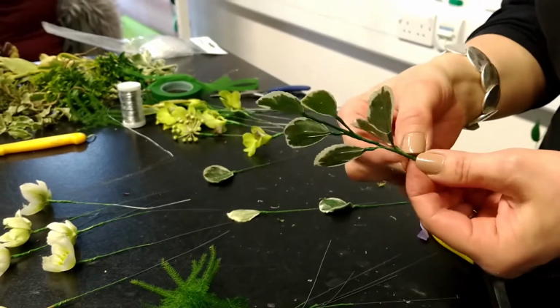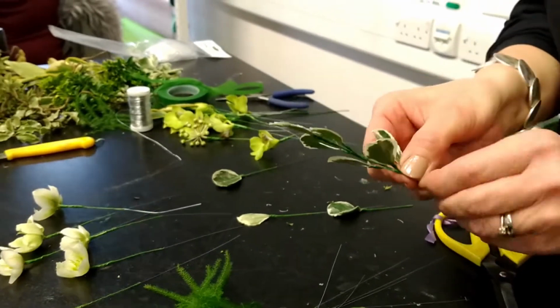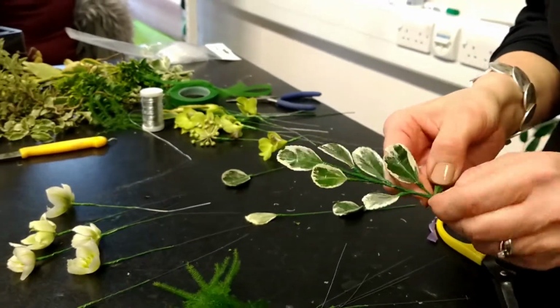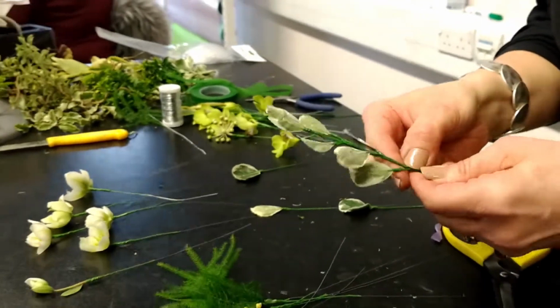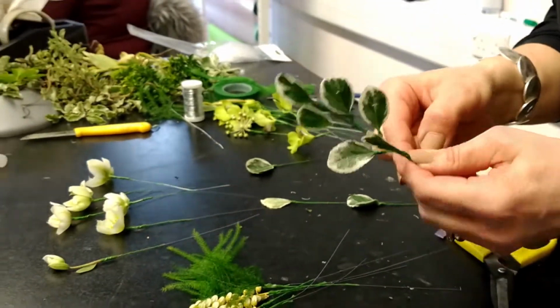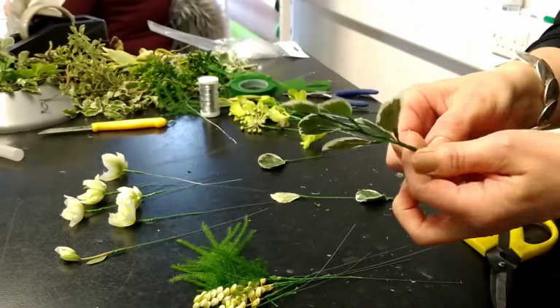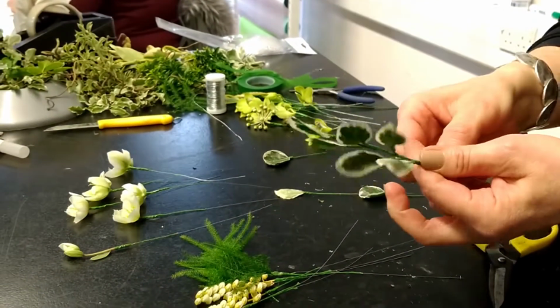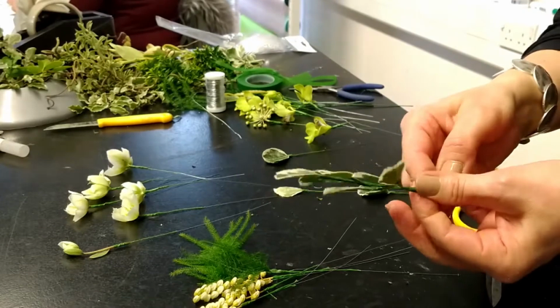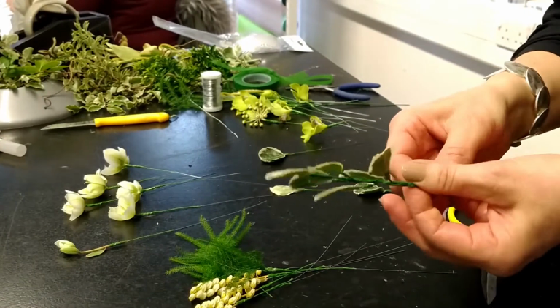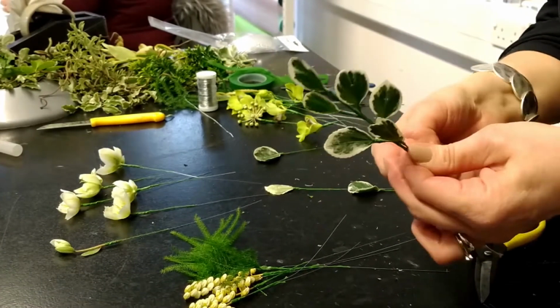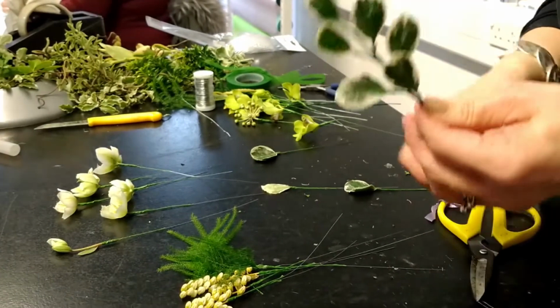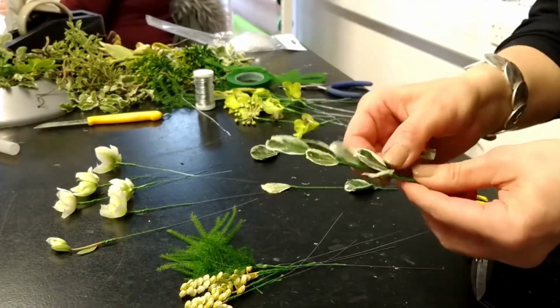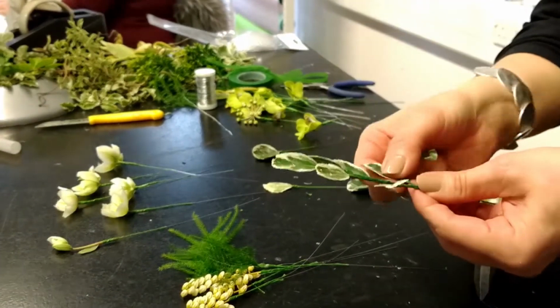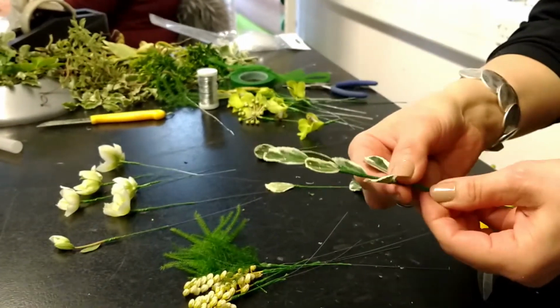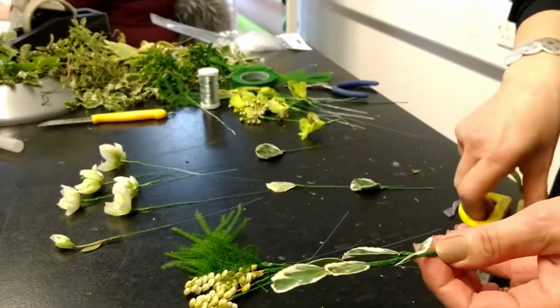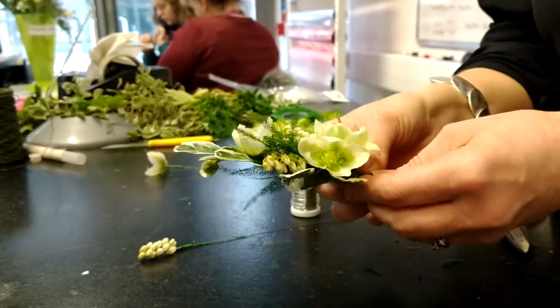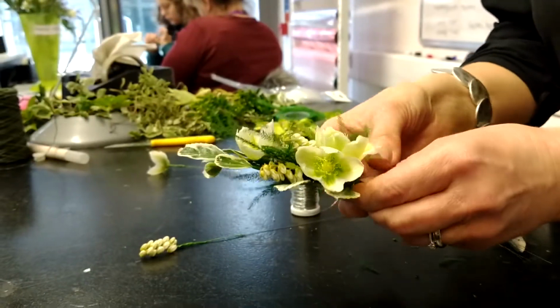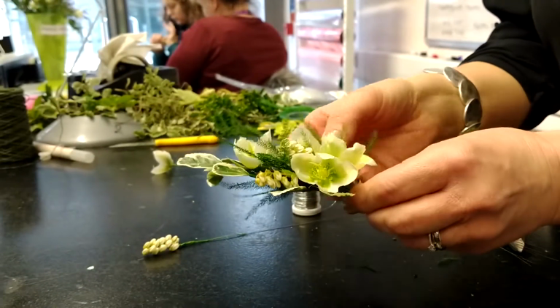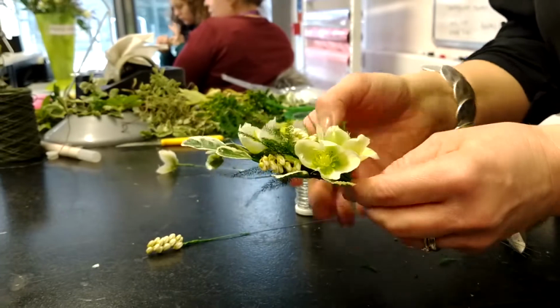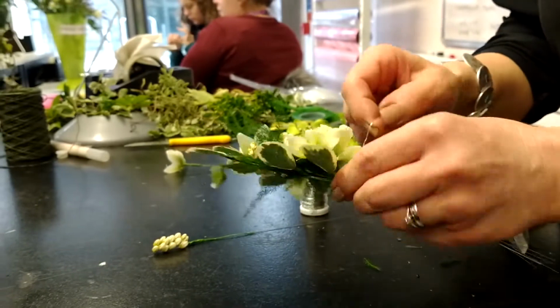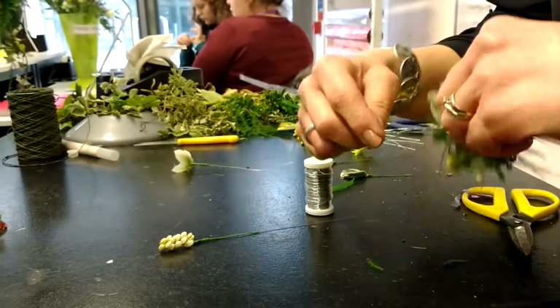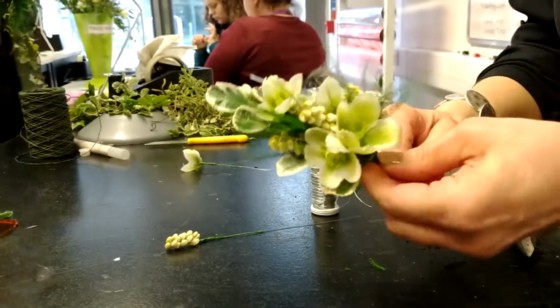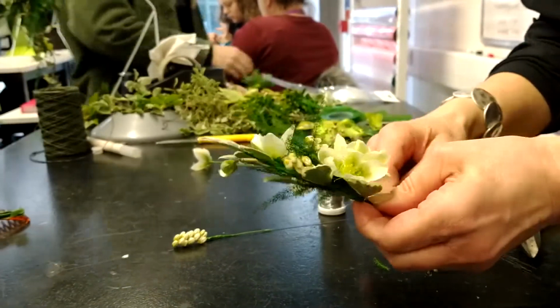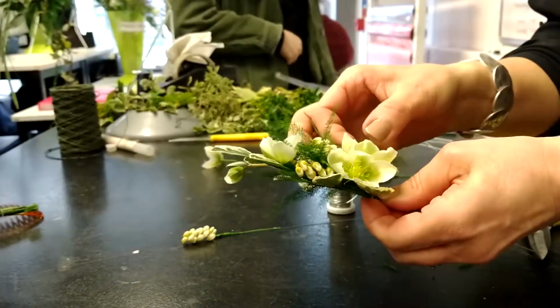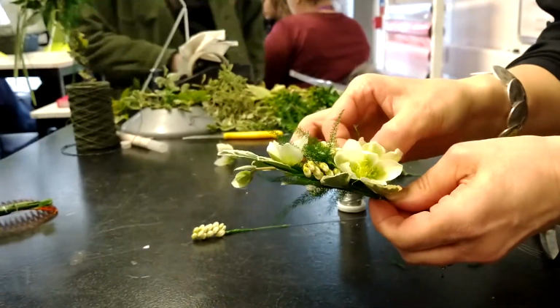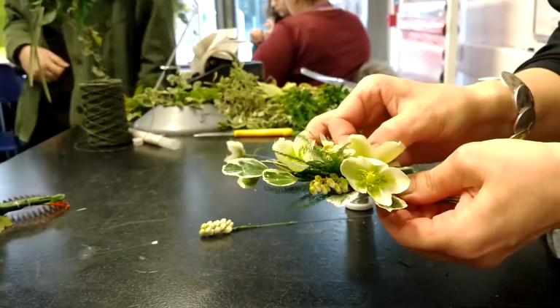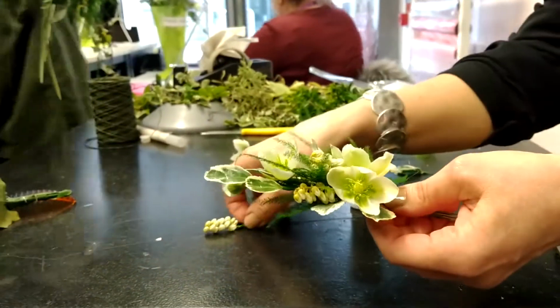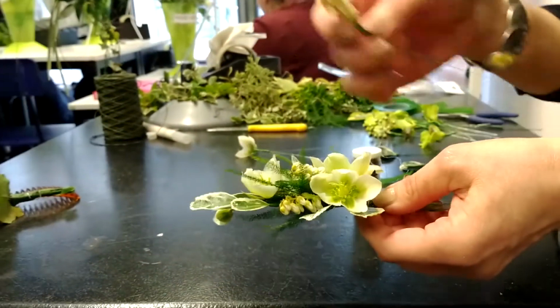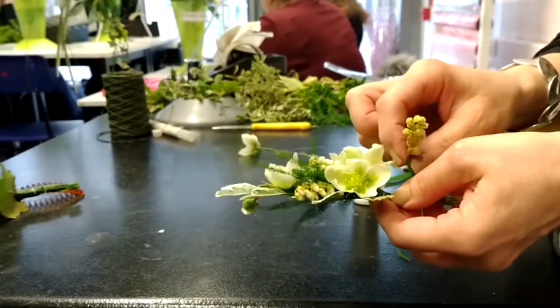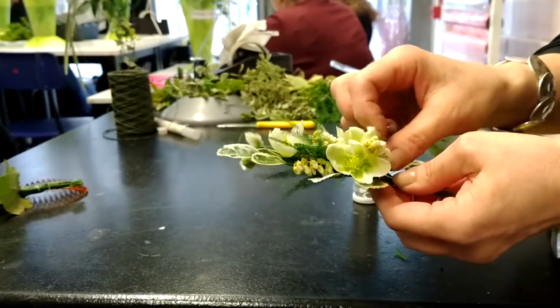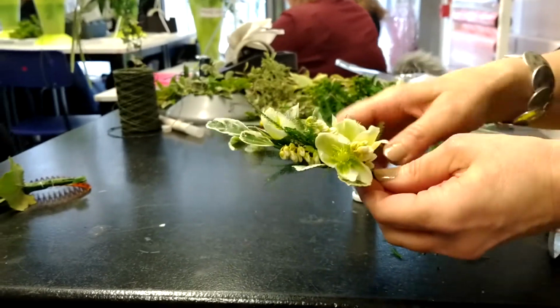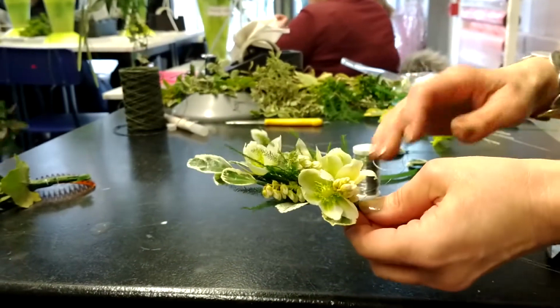We start off wiring and taping the materials individually. We construct a branching unit, add a real wire for a binding point, and then complete the design by binding everything in. Taping at the finish to make sure the workmanship and techniques are second to none.